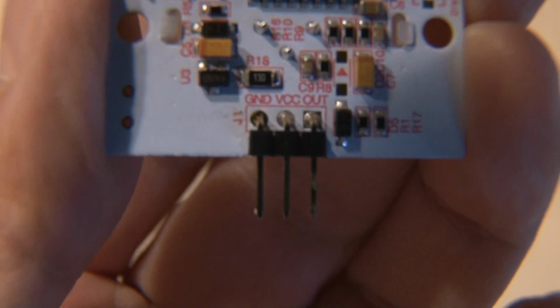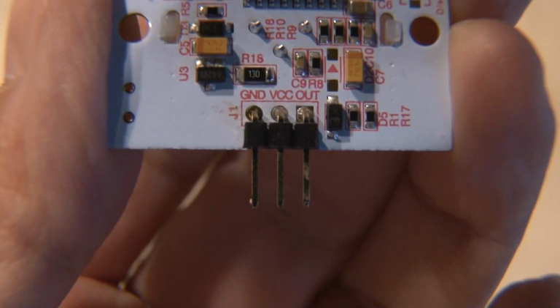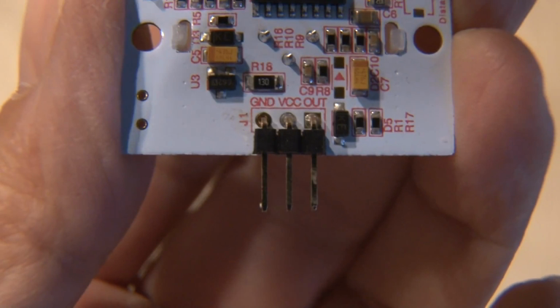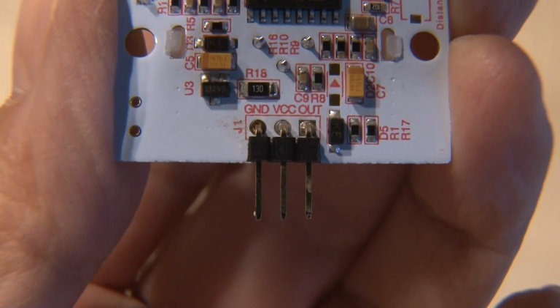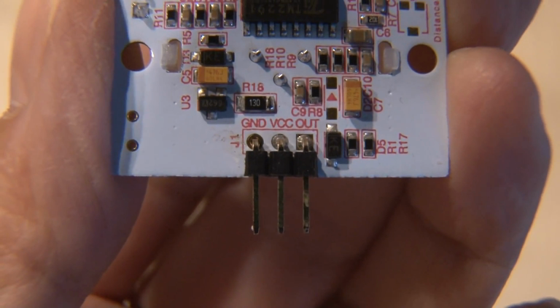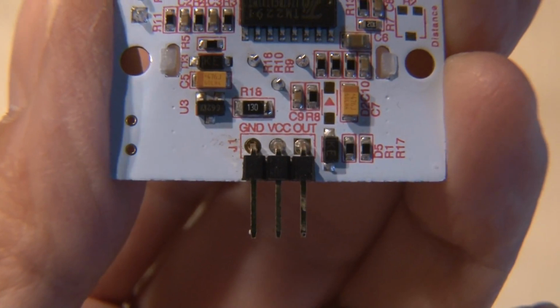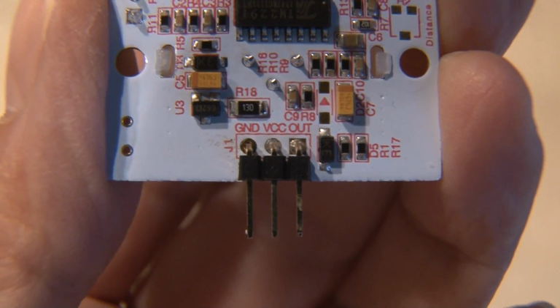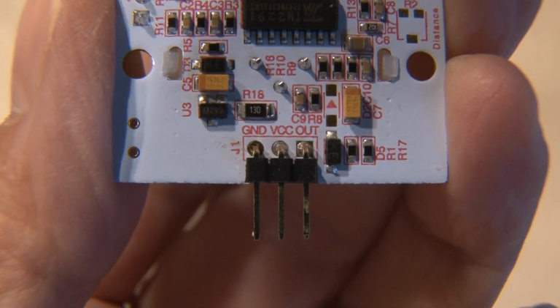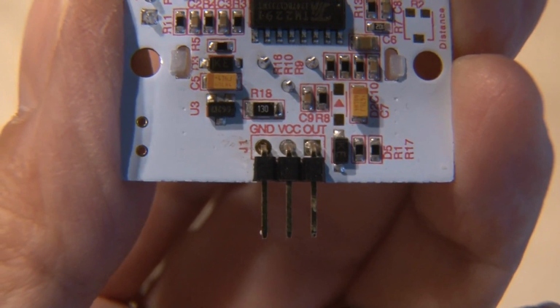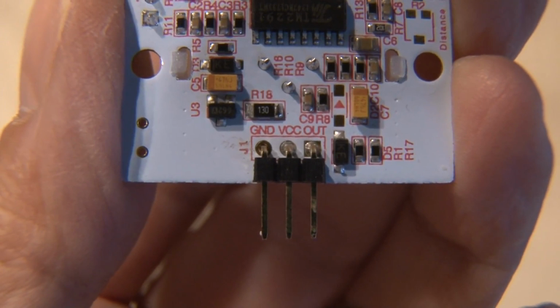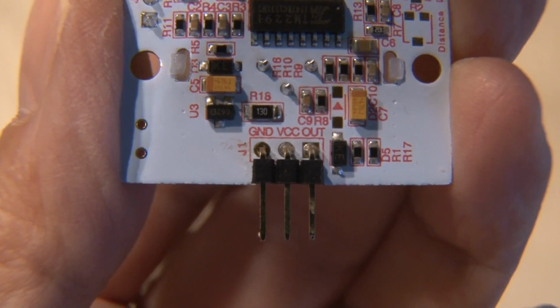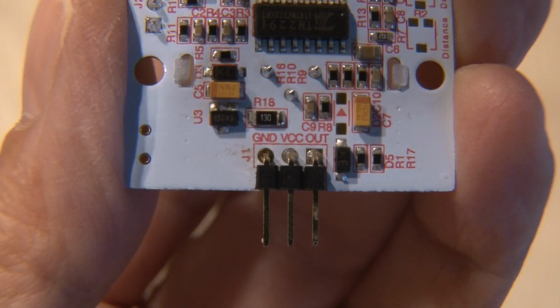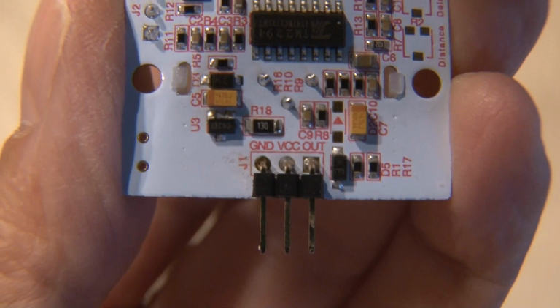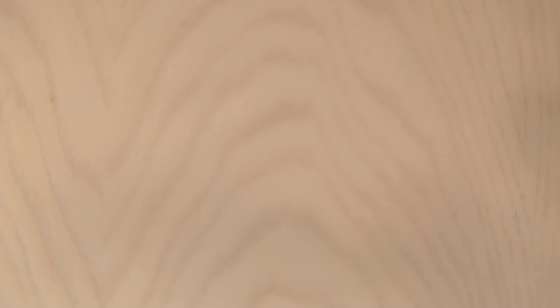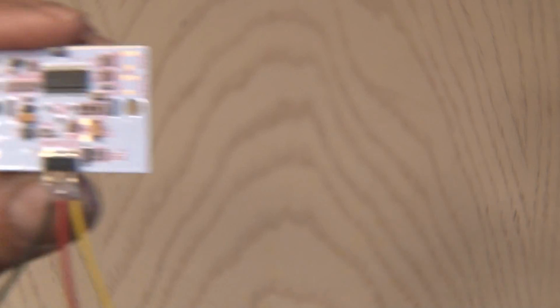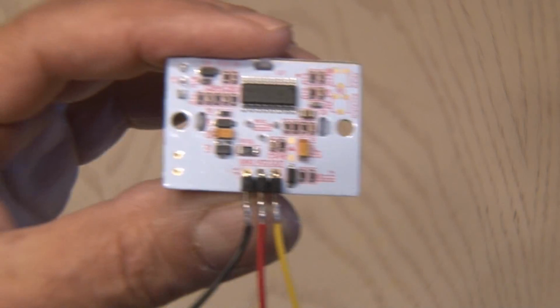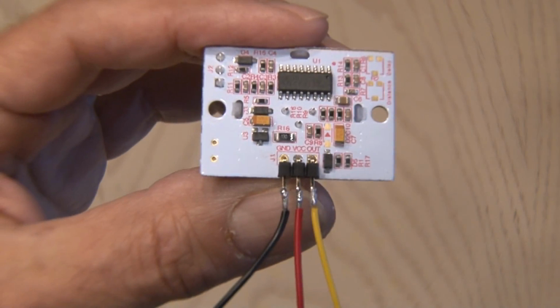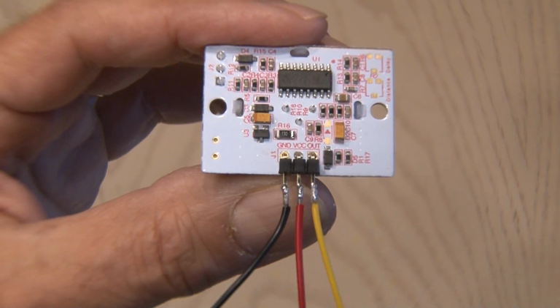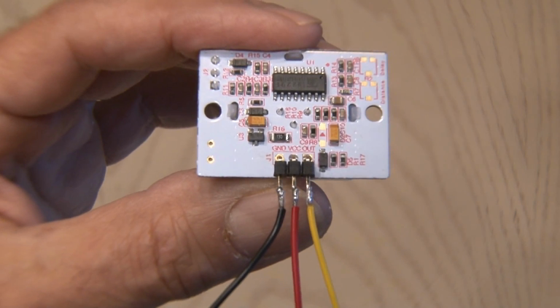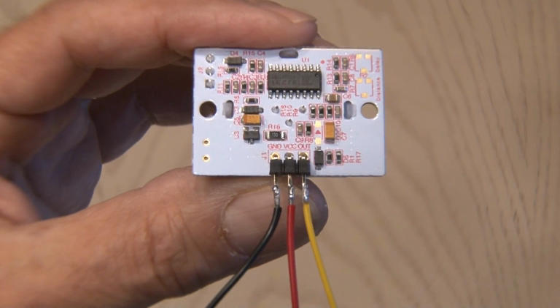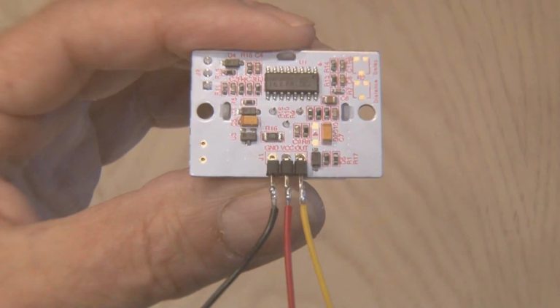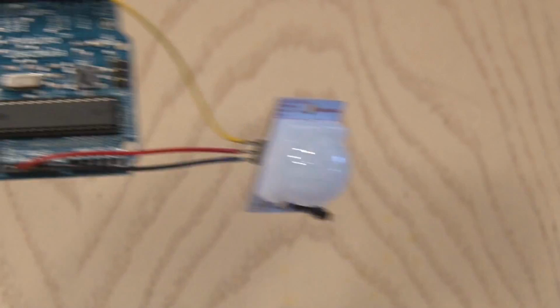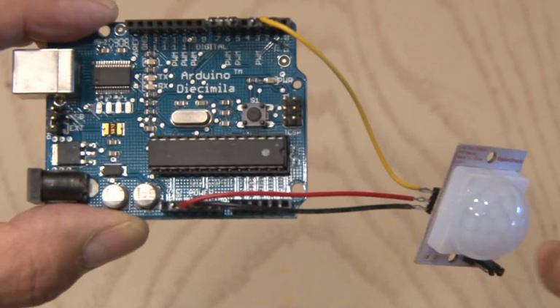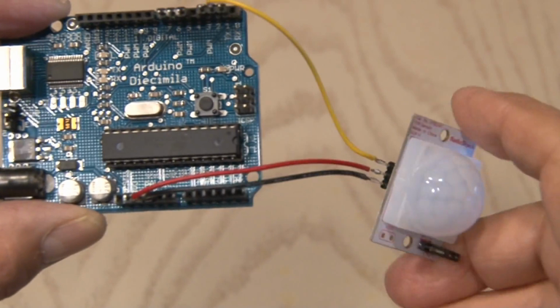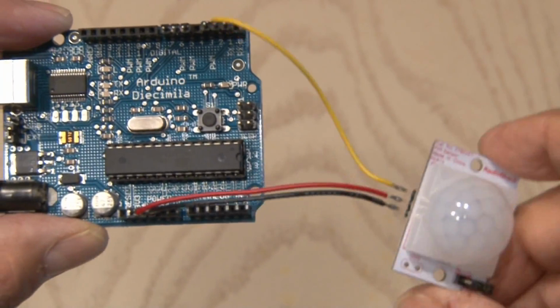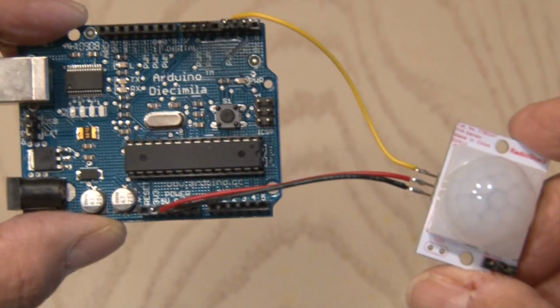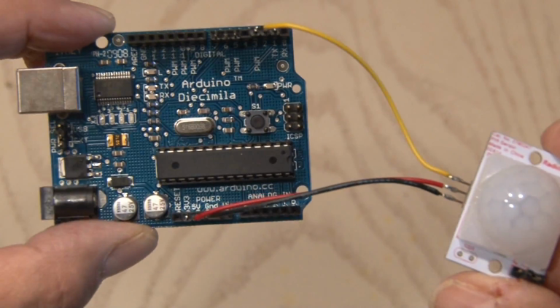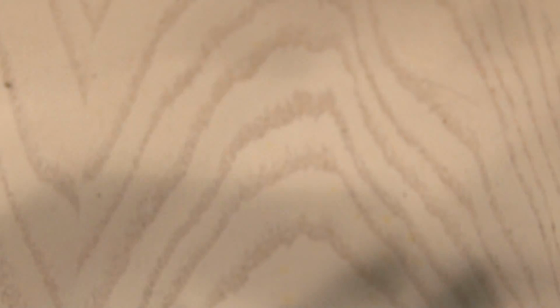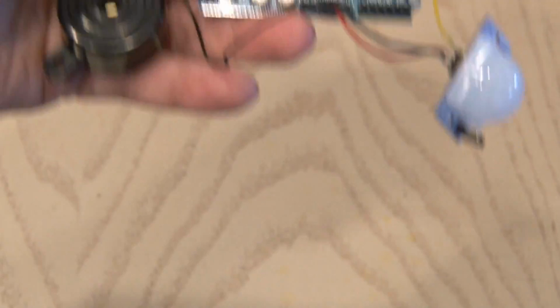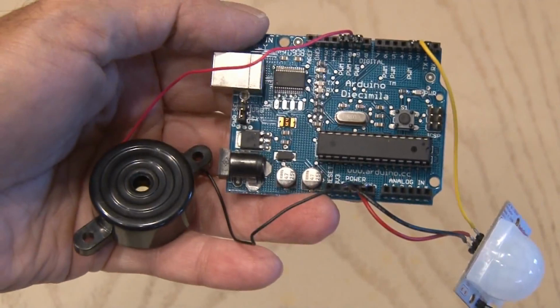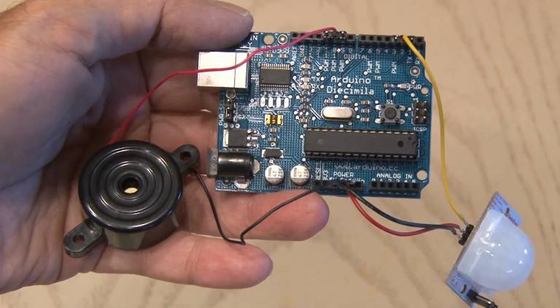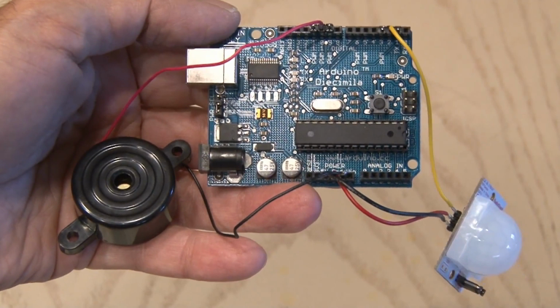The PIR sensor has three connections: ground, voltage, and output. So I soldered three wires to the PIR sensor and then soldered it to the Arduino with the appropriate connections. Then I wired up the piezo buzzer.